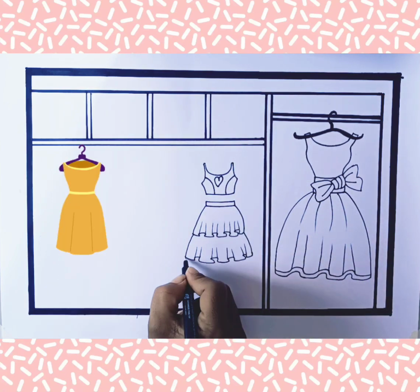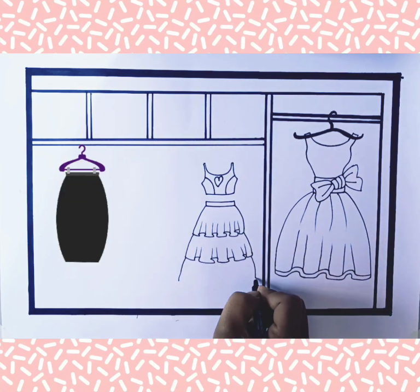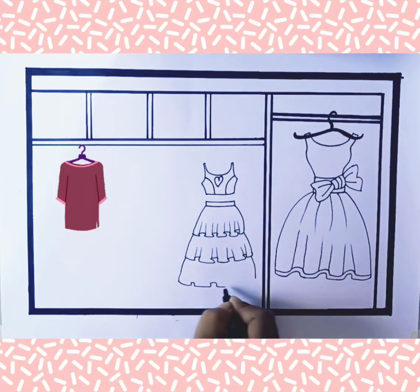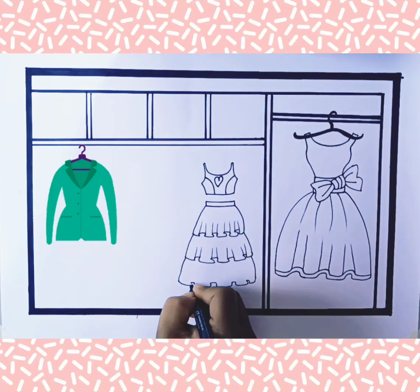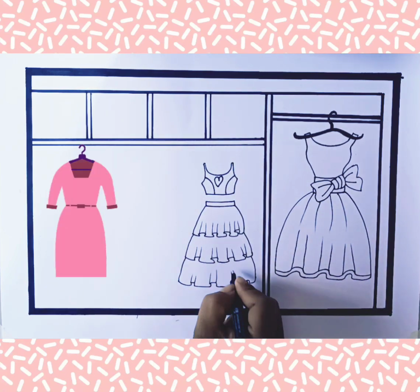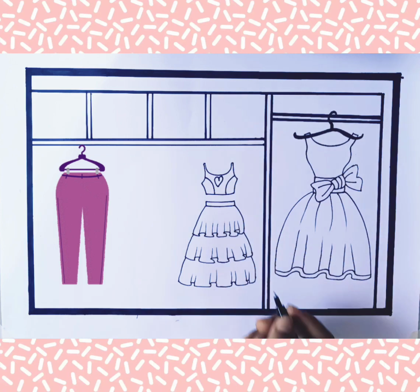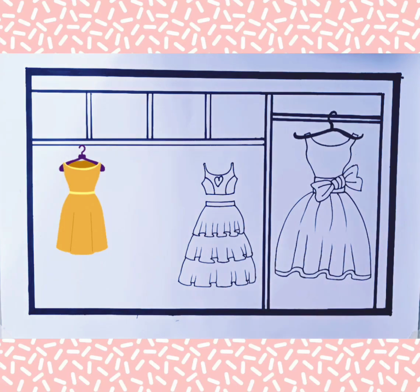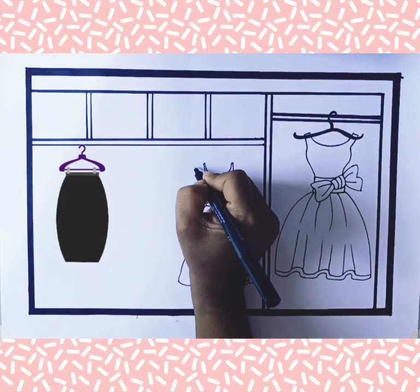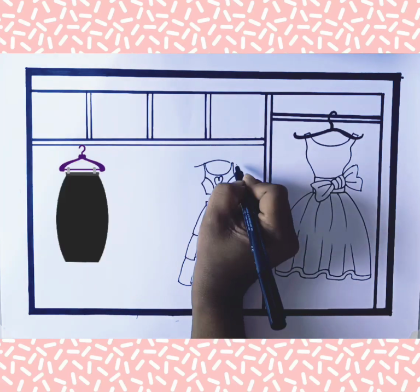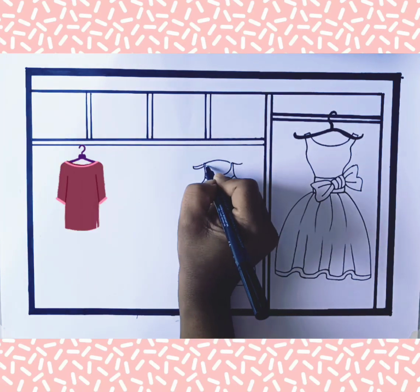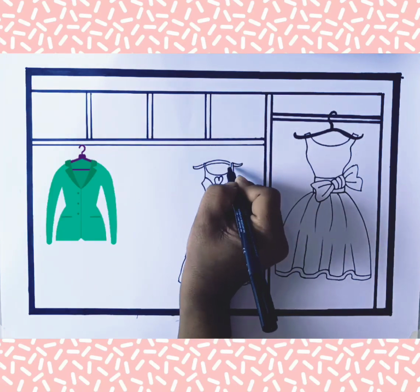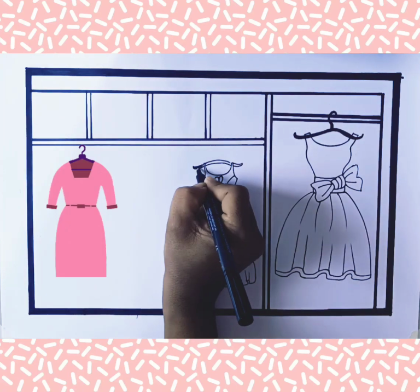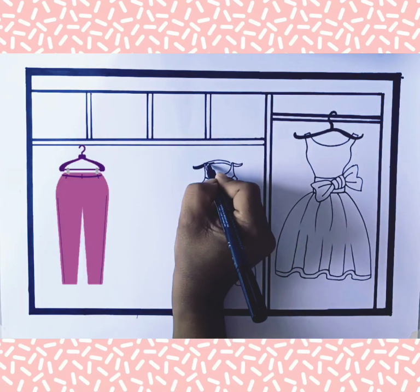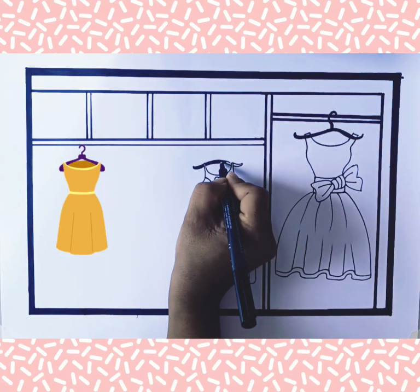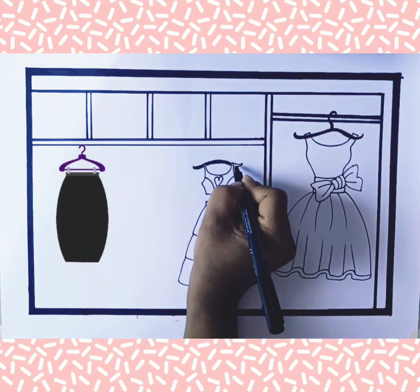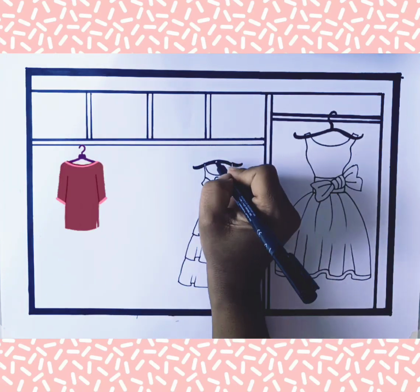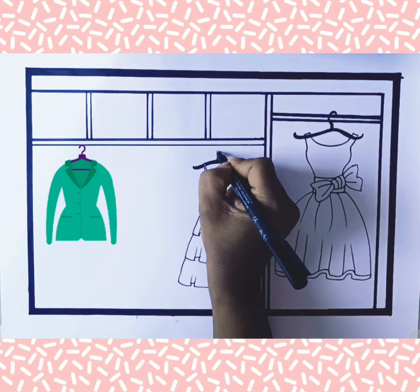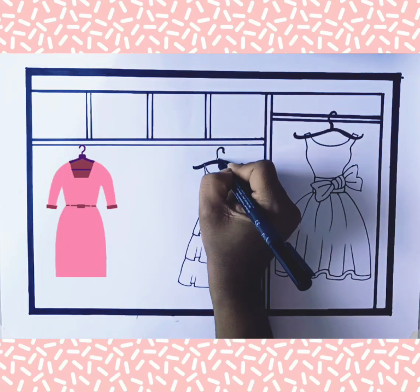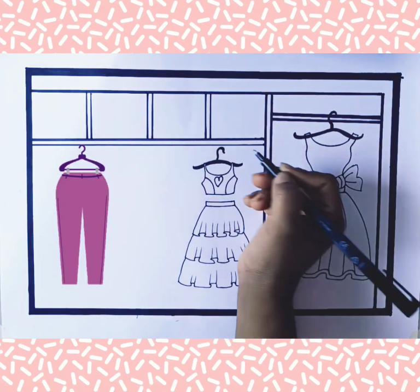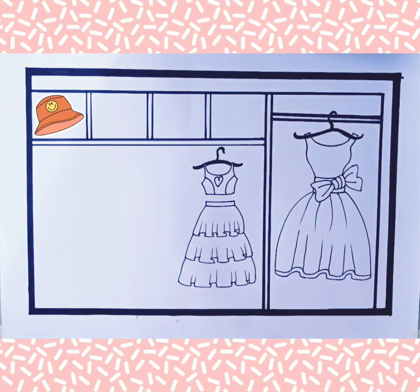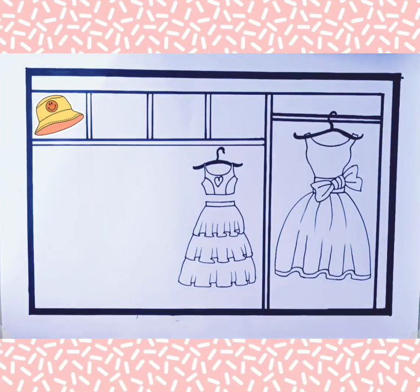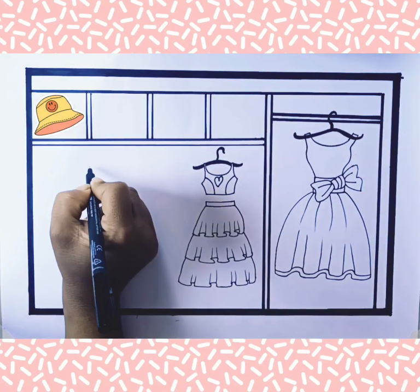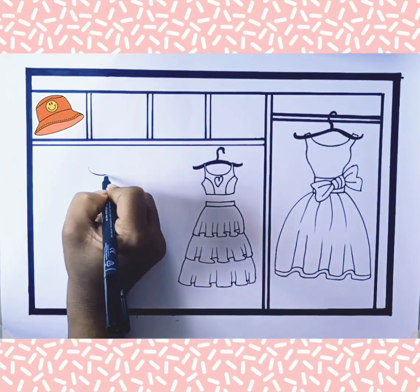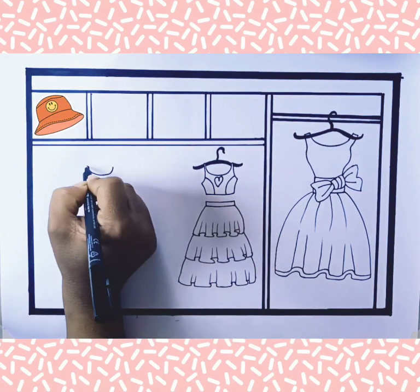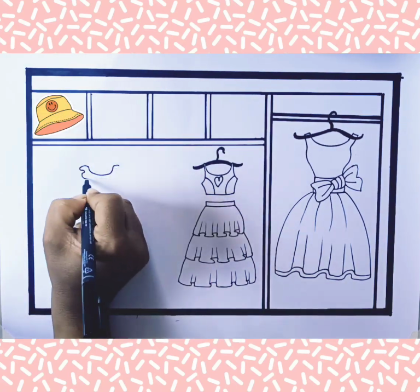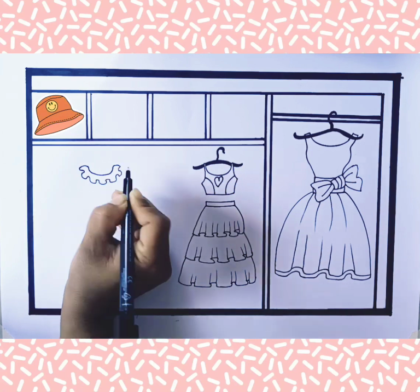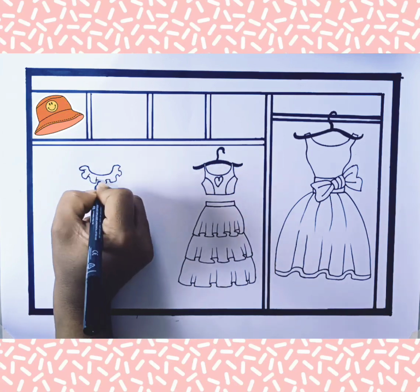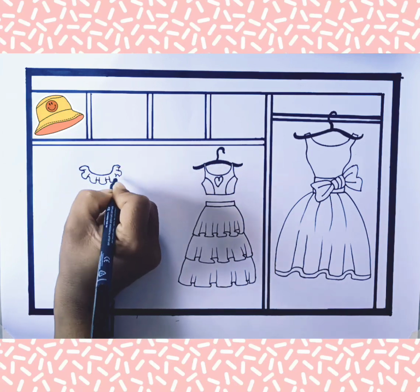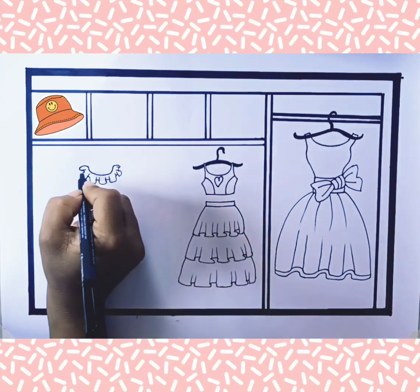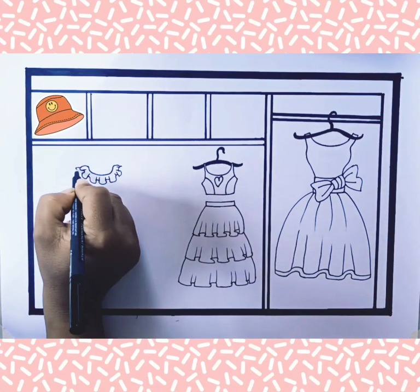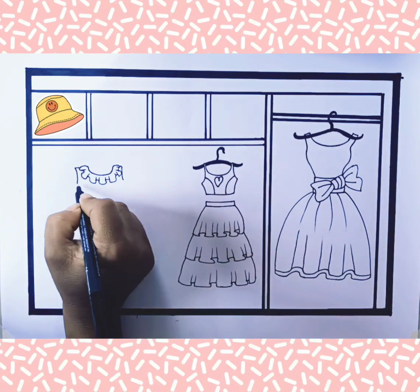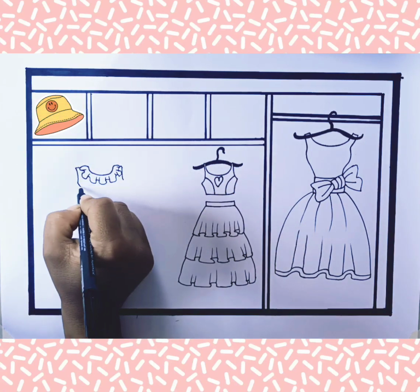Hello friends, subscribe to my channel for more videos. Wow, this is also so cute.